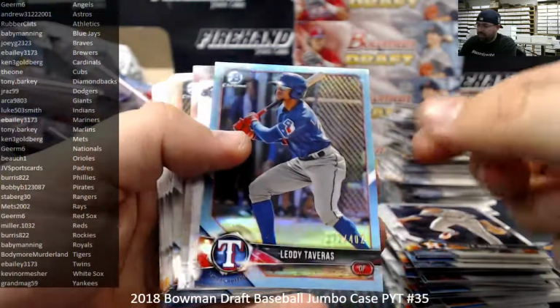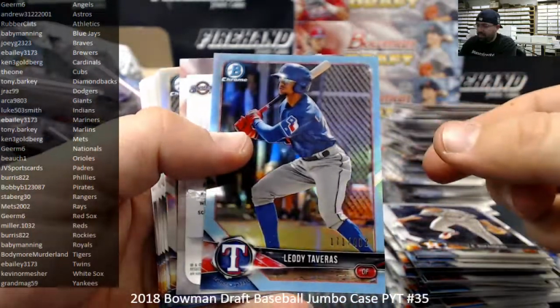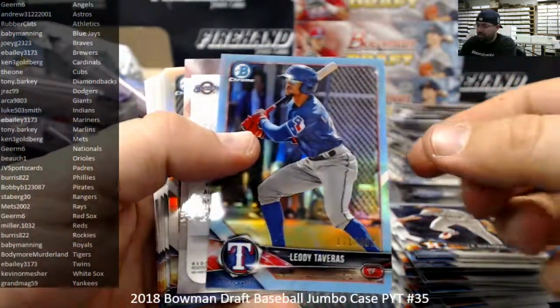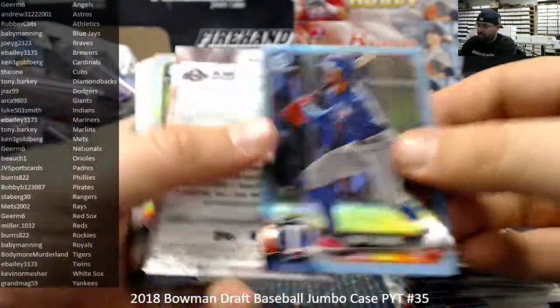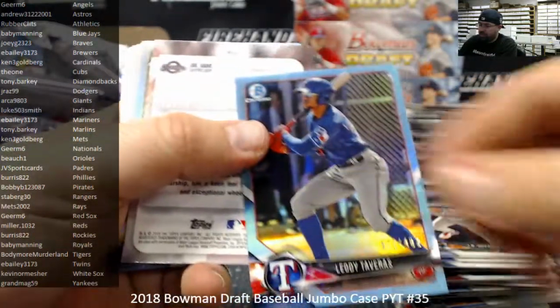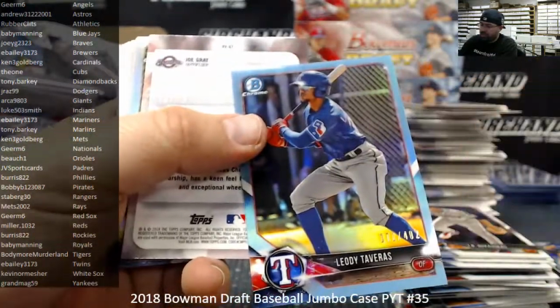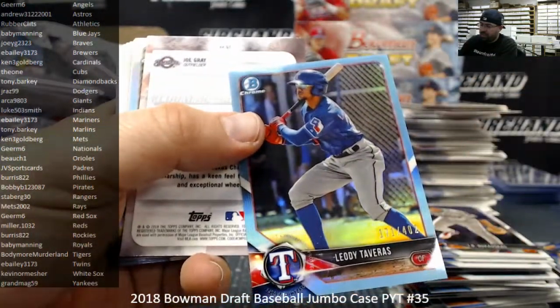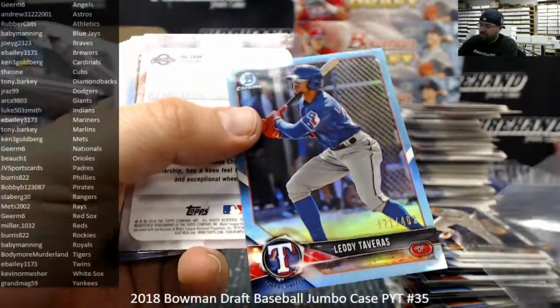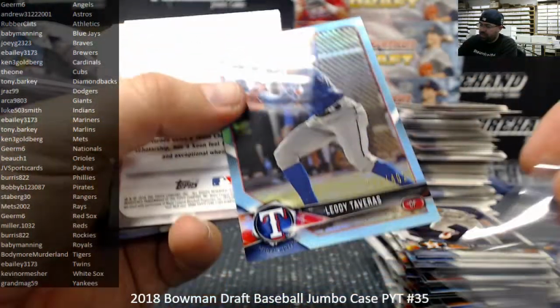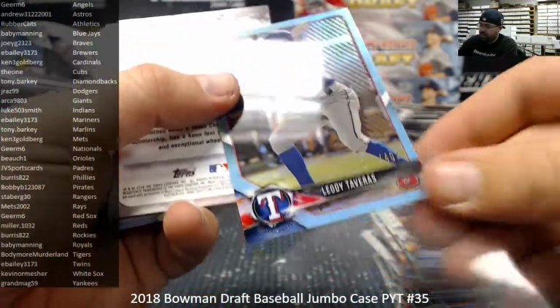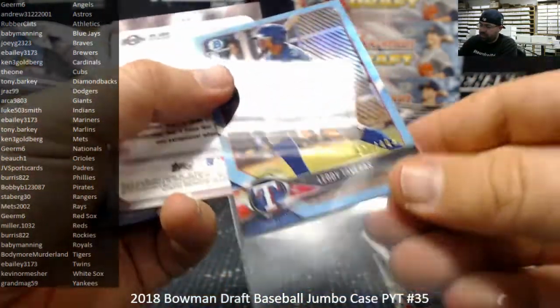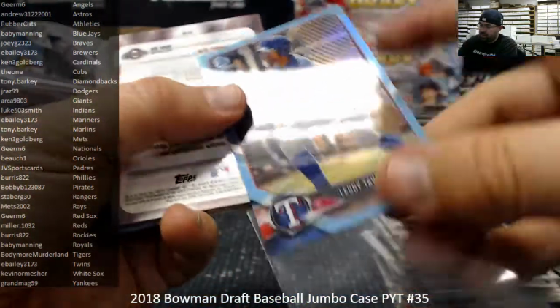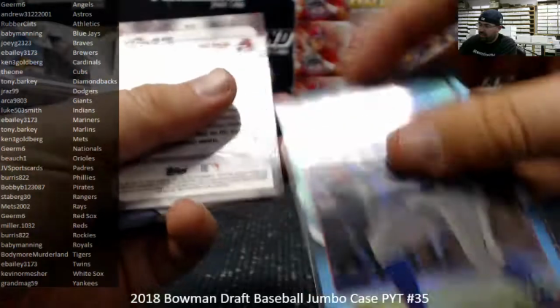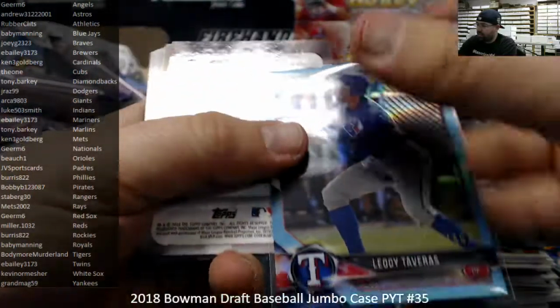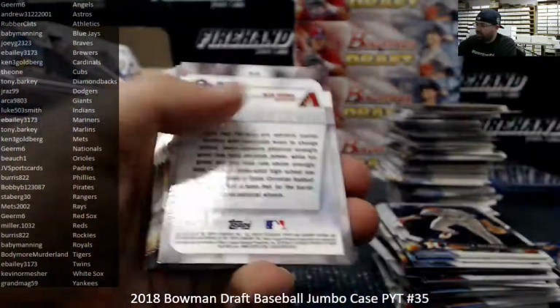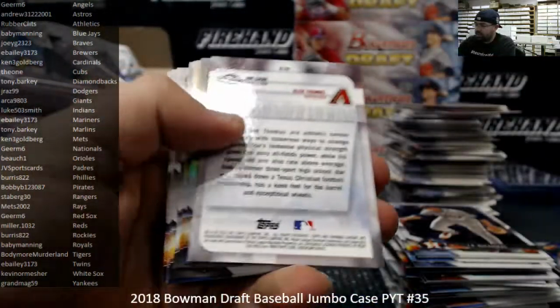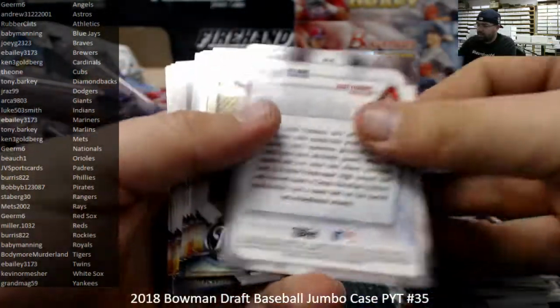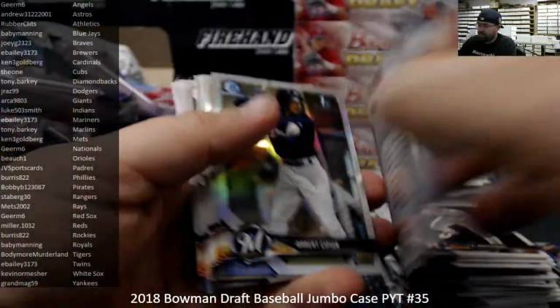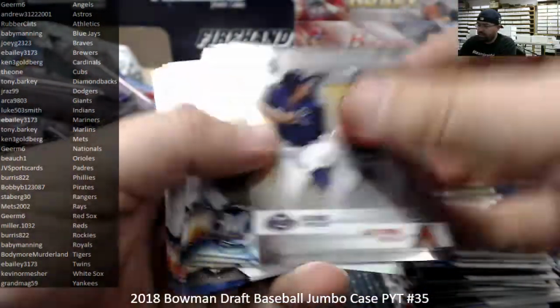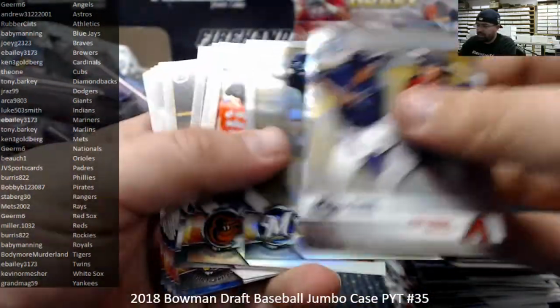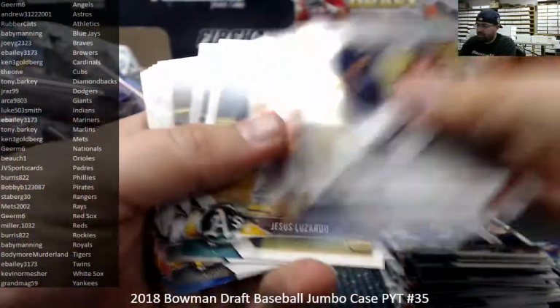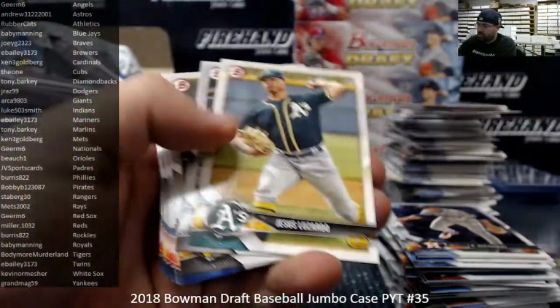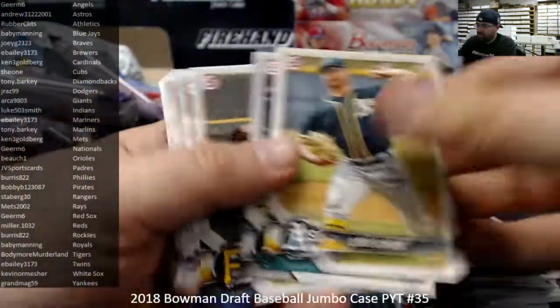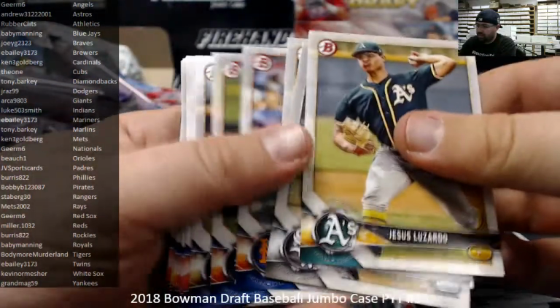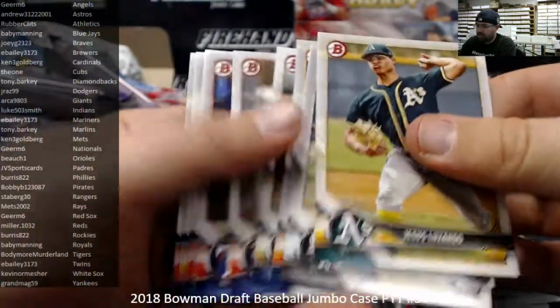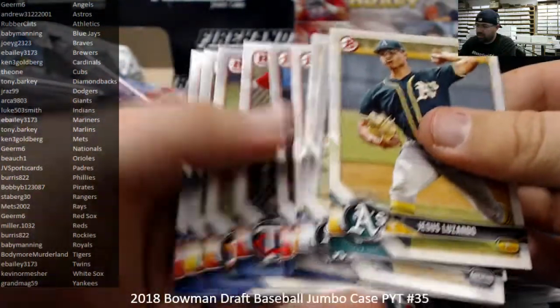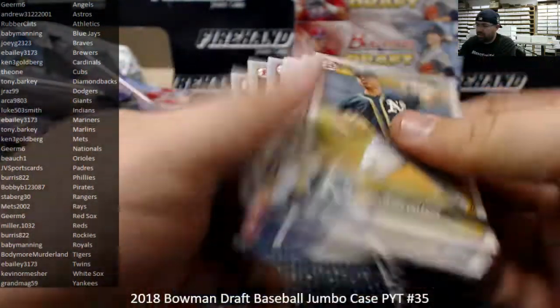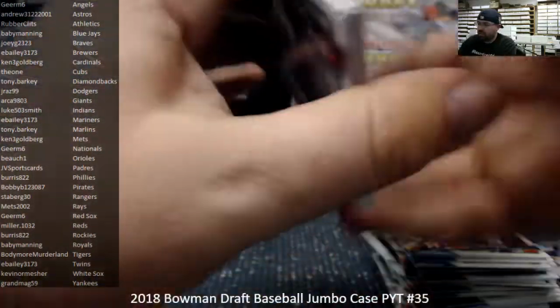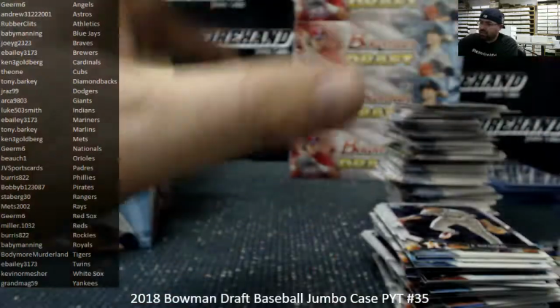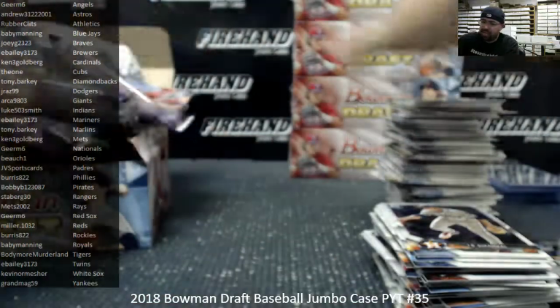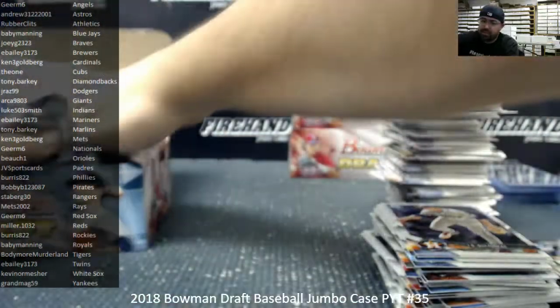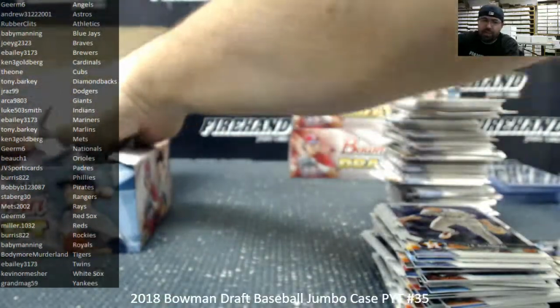Sky Blue, number 402, Leody Tavares, Texas Rangers. All right guys, we're halfway through.